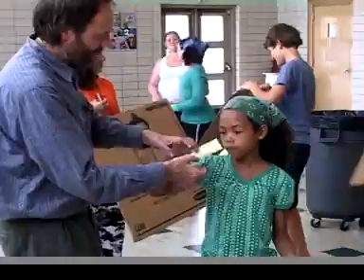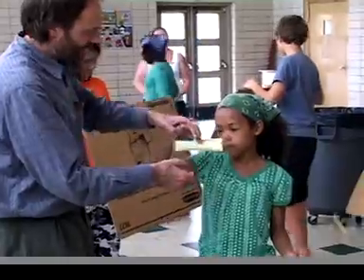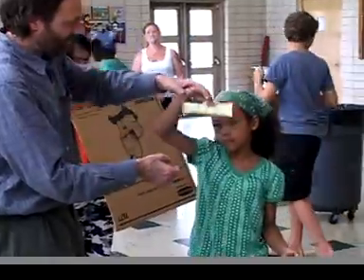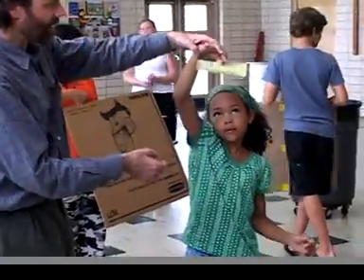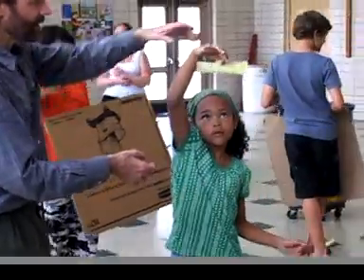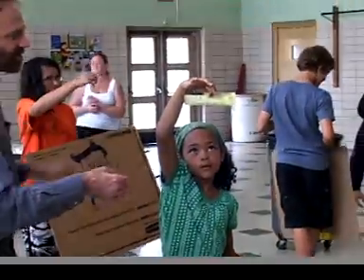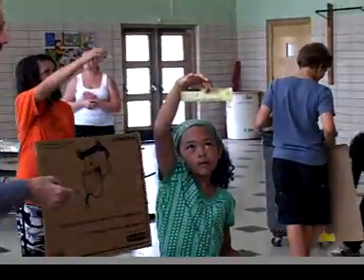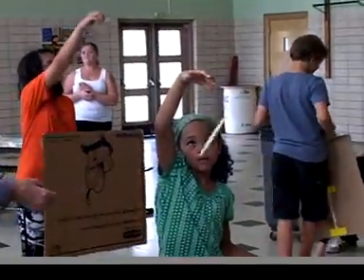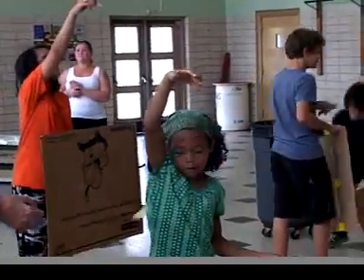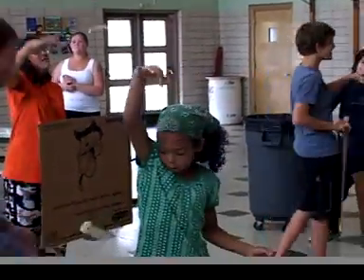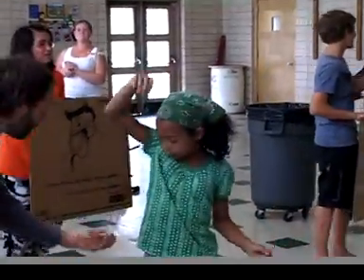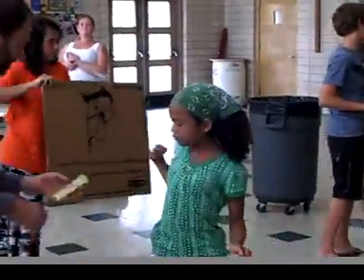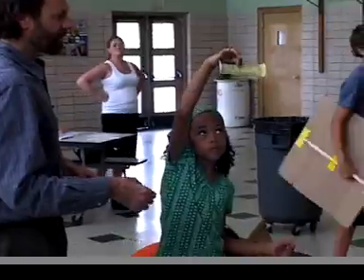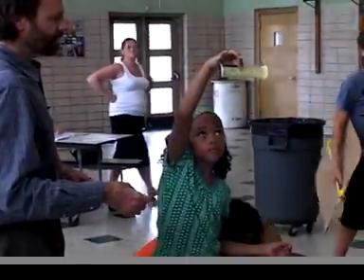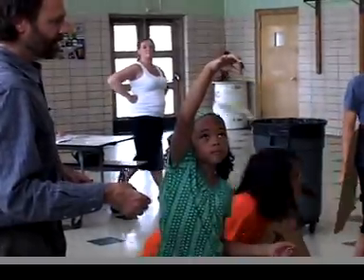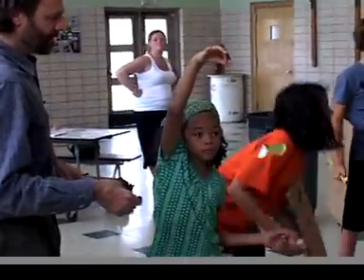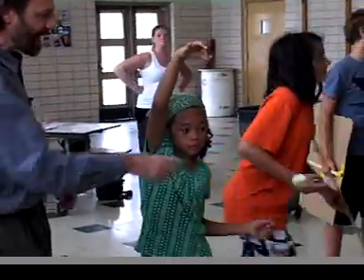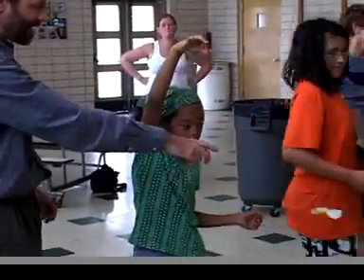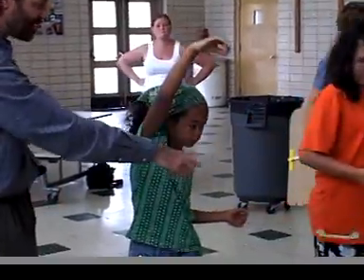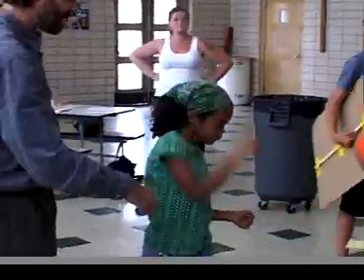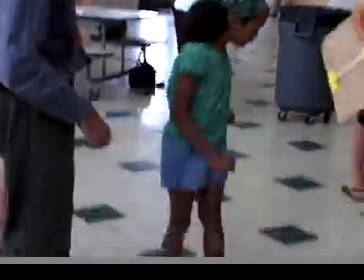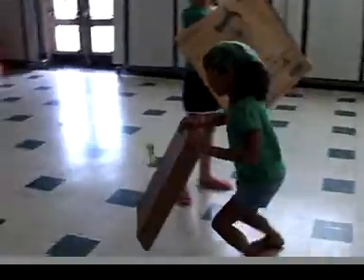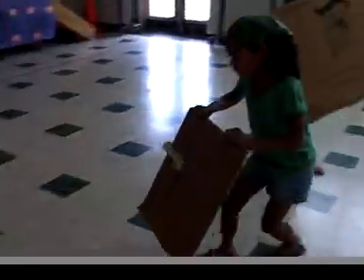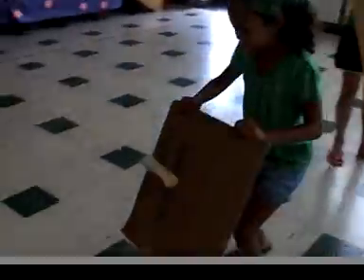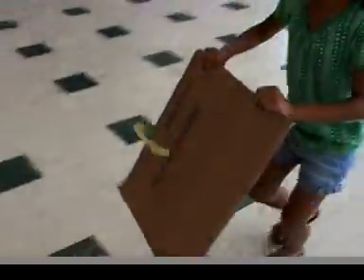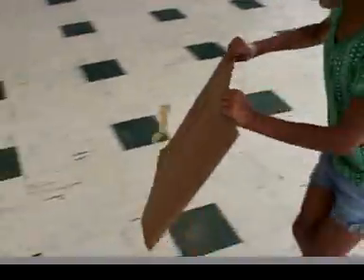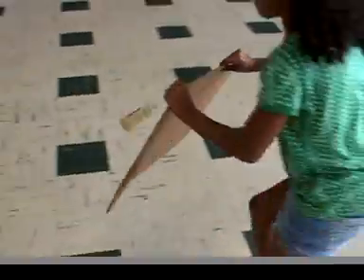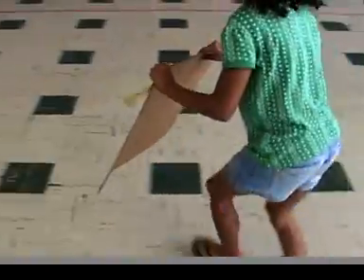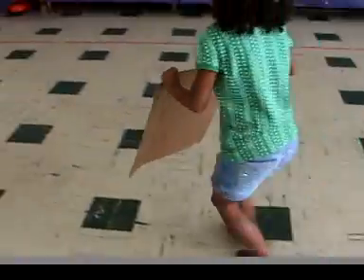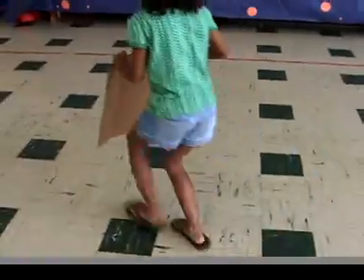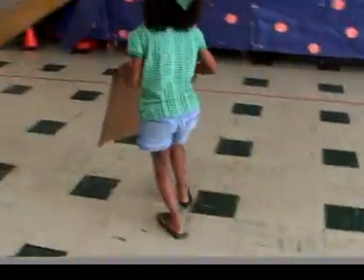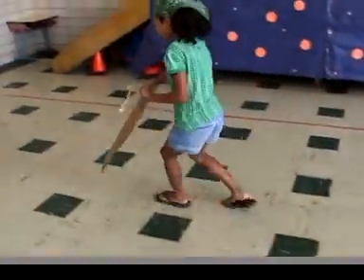Learning something completely new always starts out difficult and awkward. It seems like we'll never master it, and if we give up, we never will. If we keep practicing, we'll eventually get it.